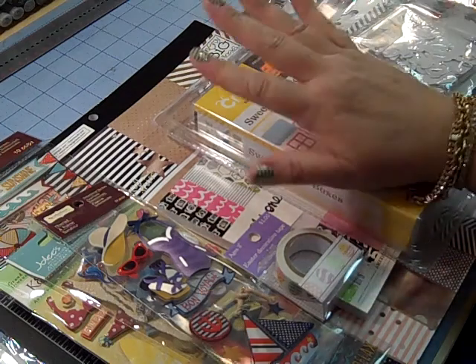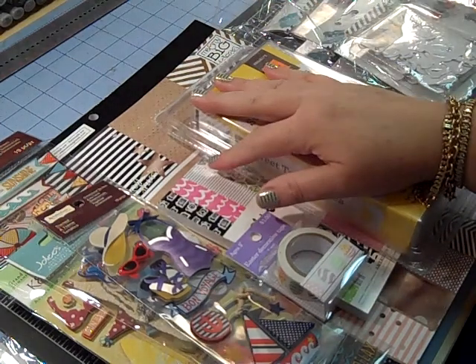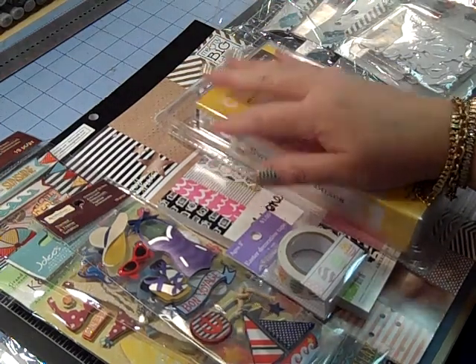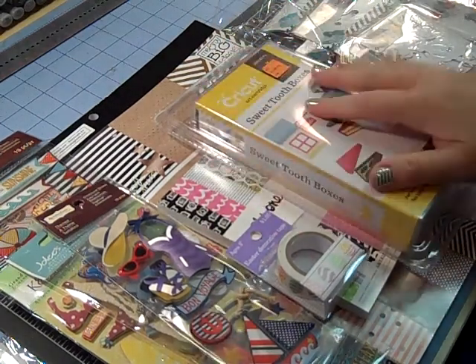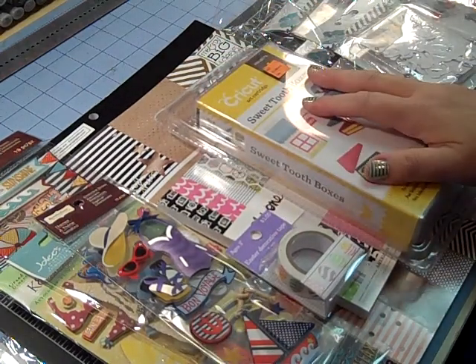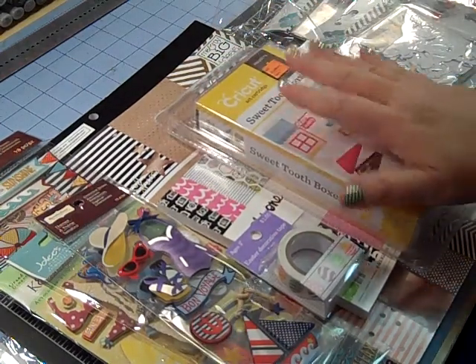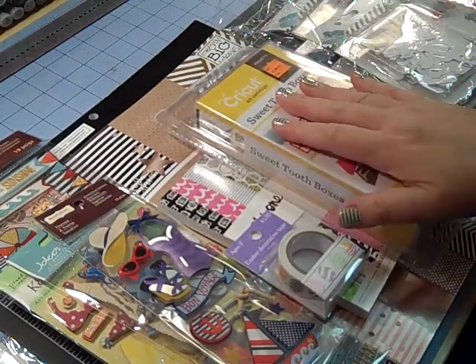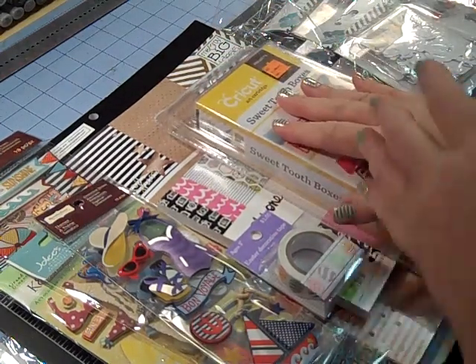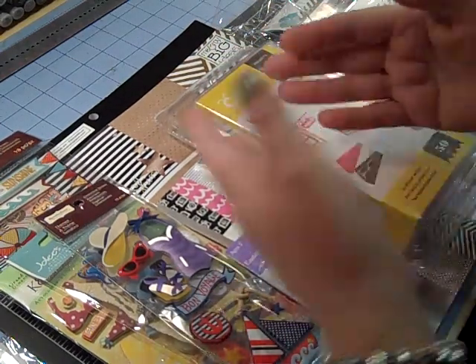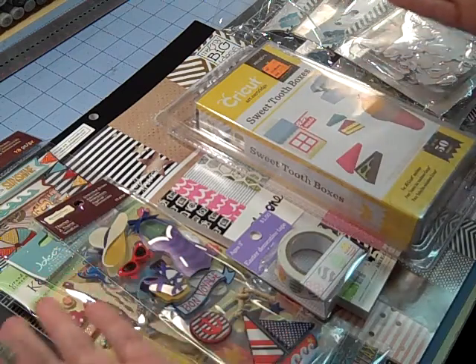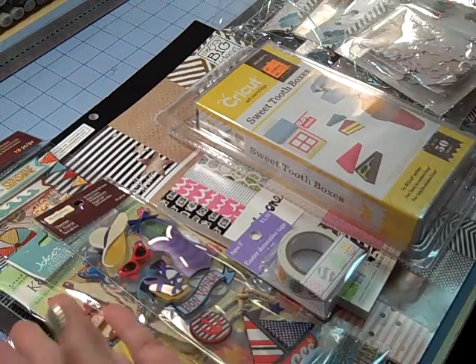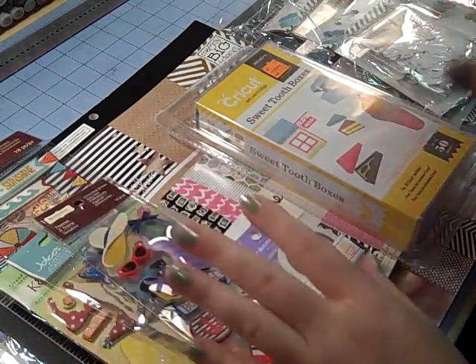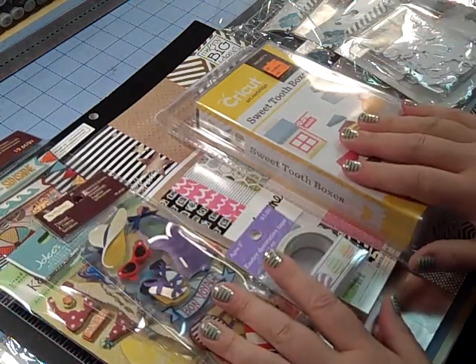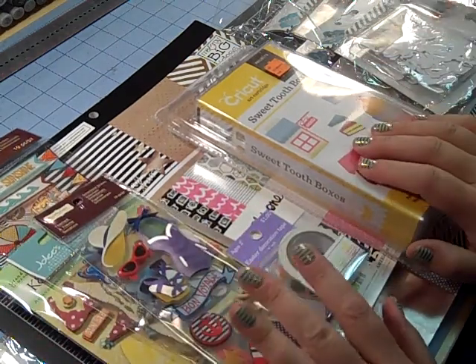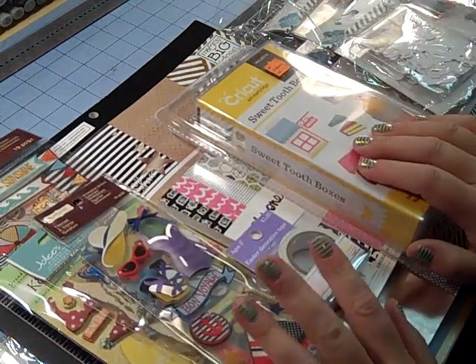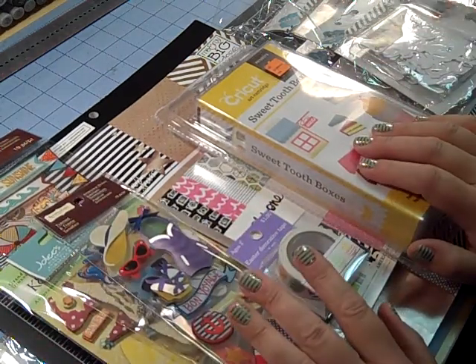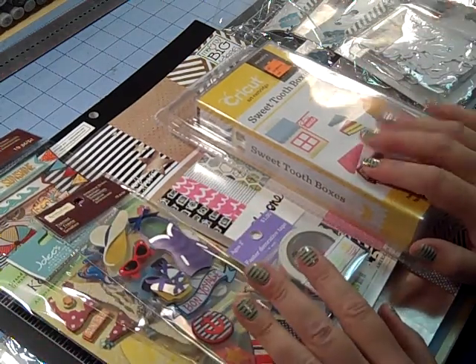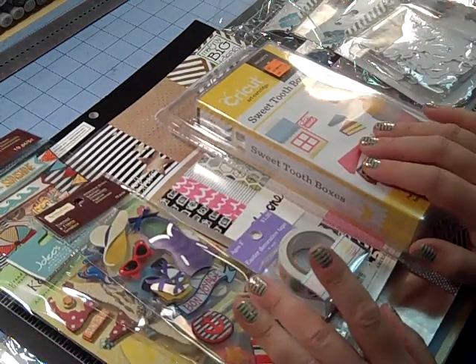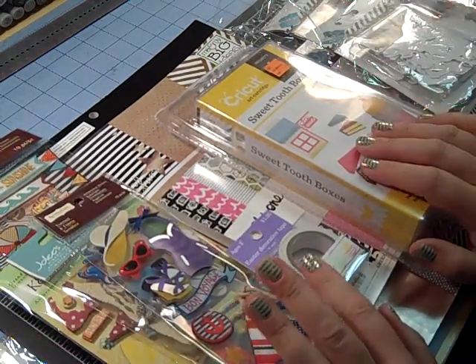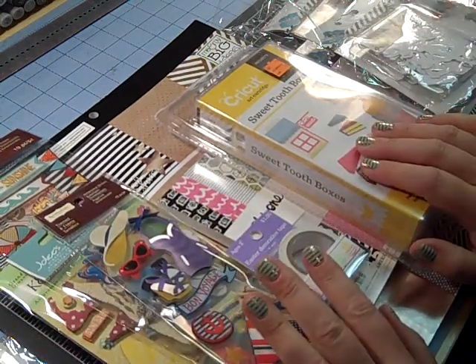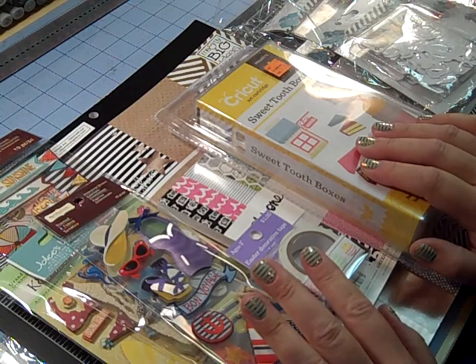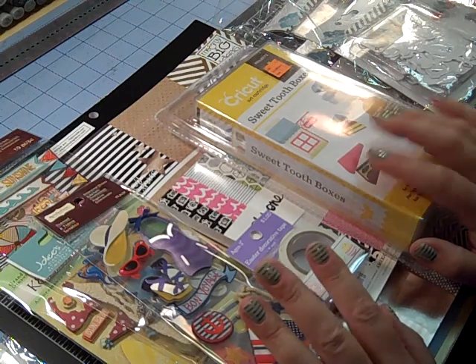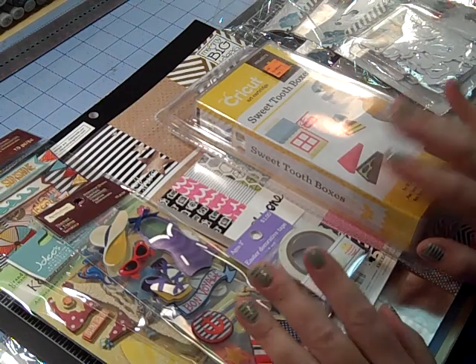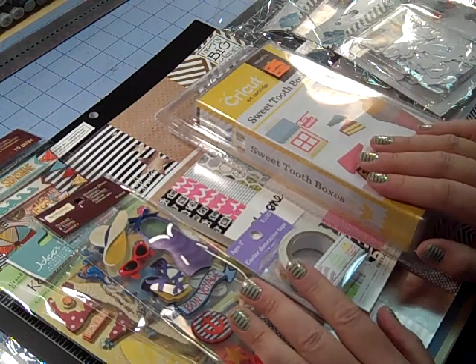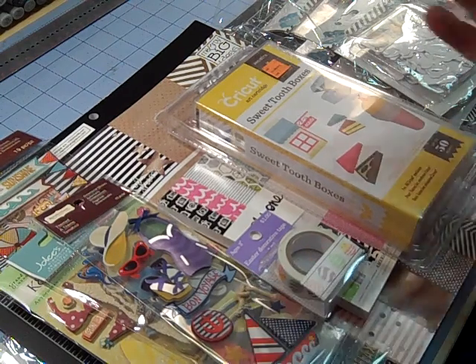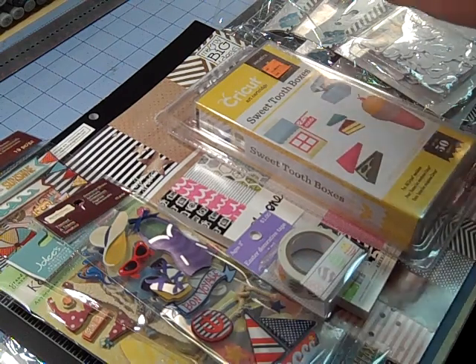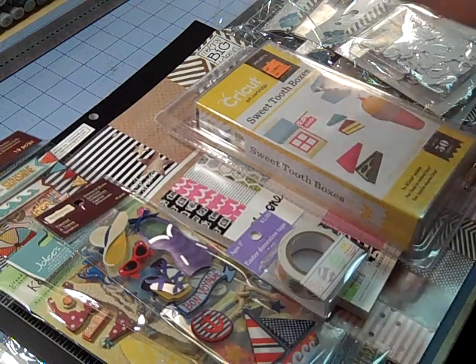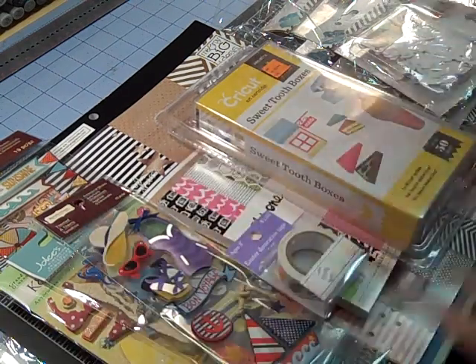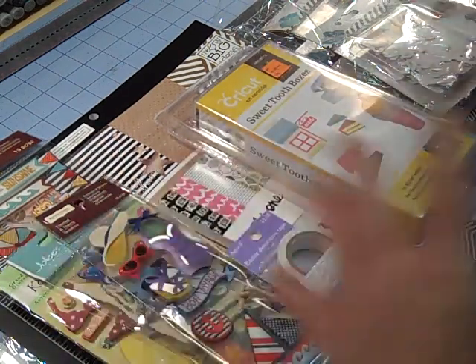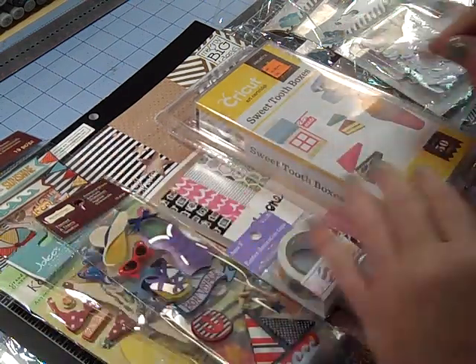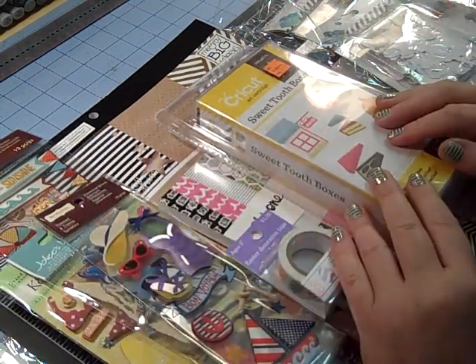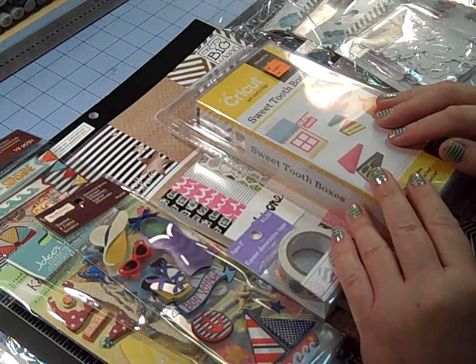Hi everybody, it's Gail, the Happy Stamper. As you can see, I have done some shopping, so I wanted to share with you where I found some really great deals. I've got things from all different kinds of places, so let's just jump in here.